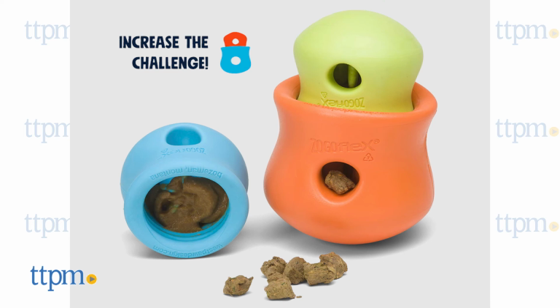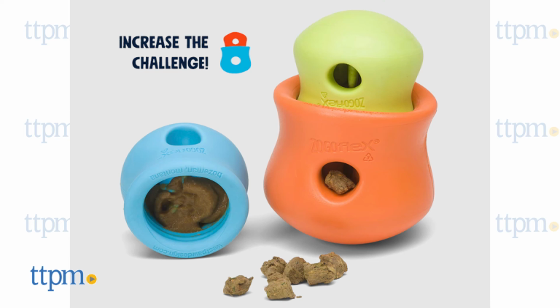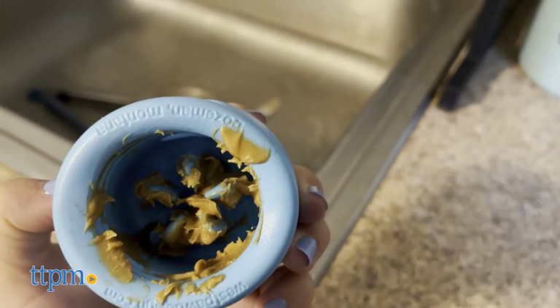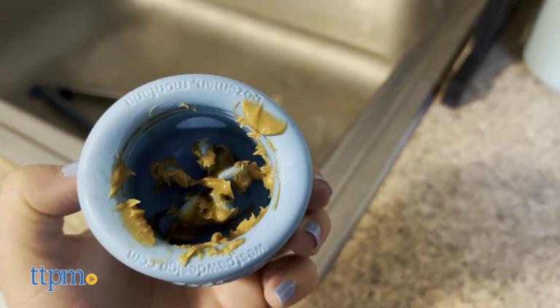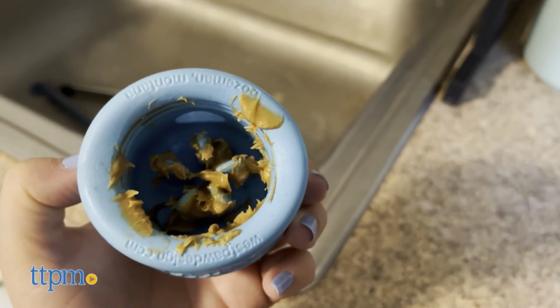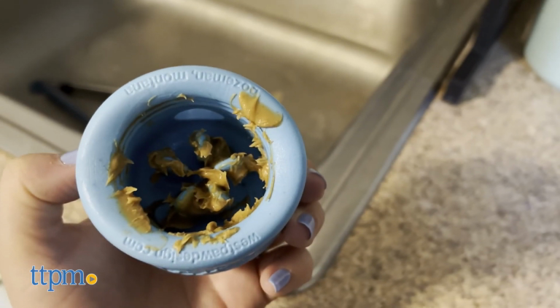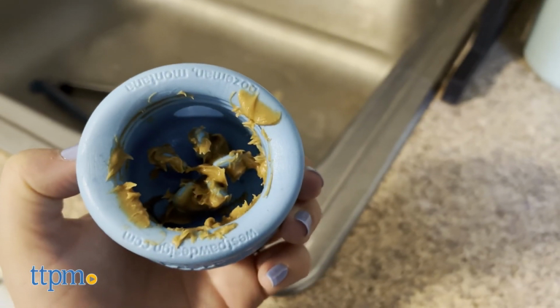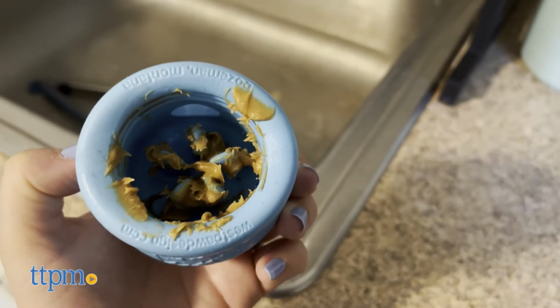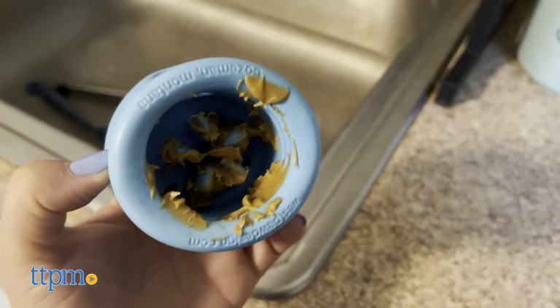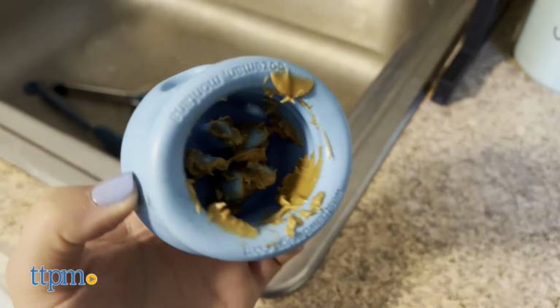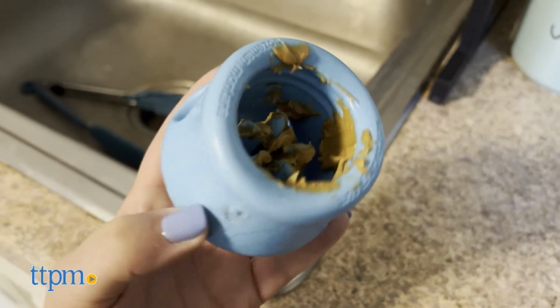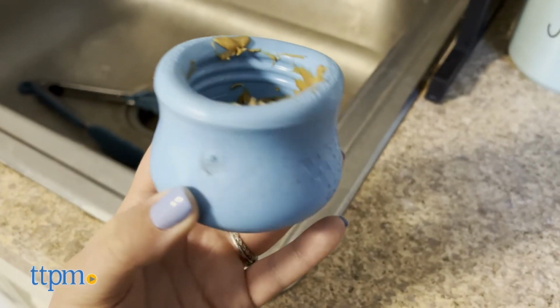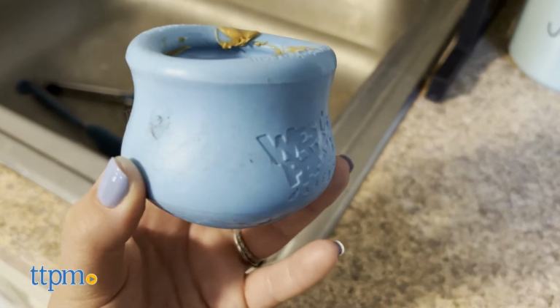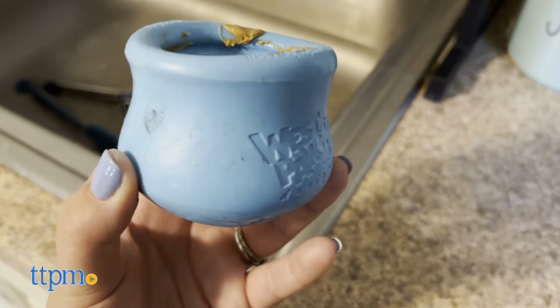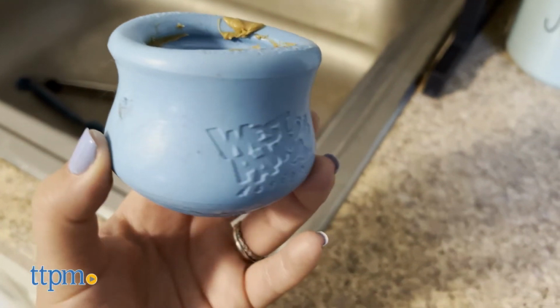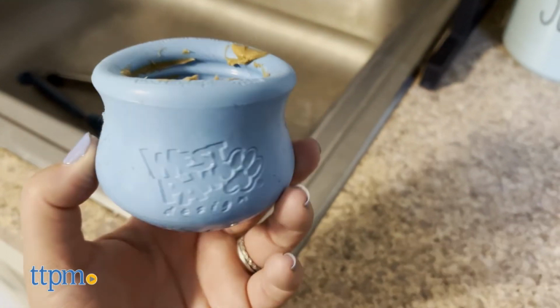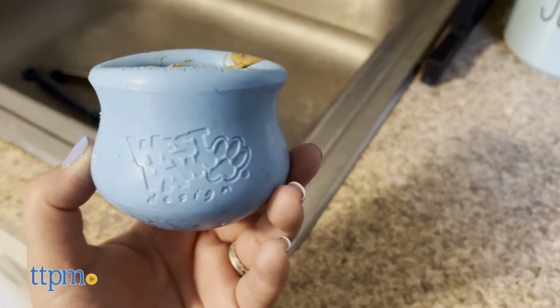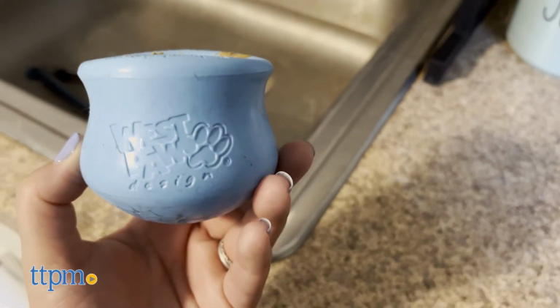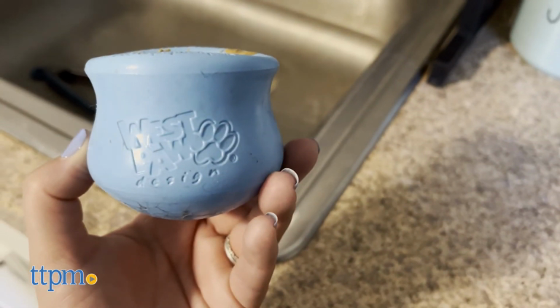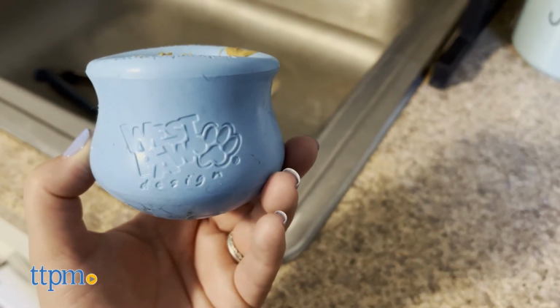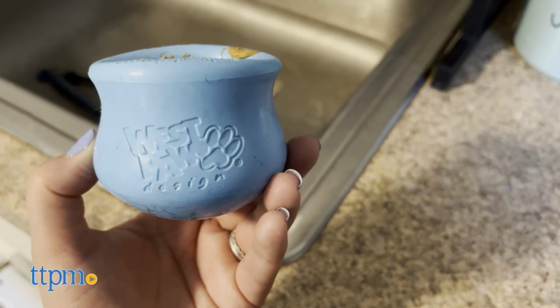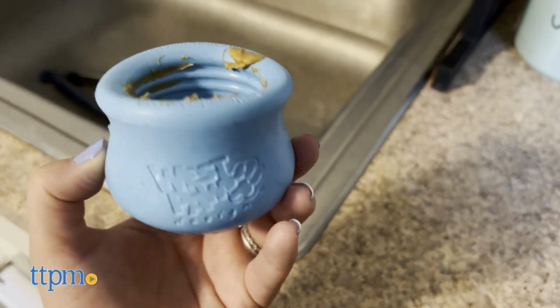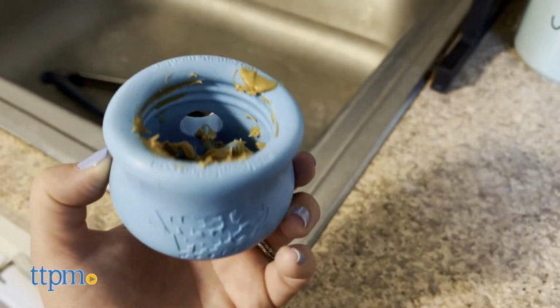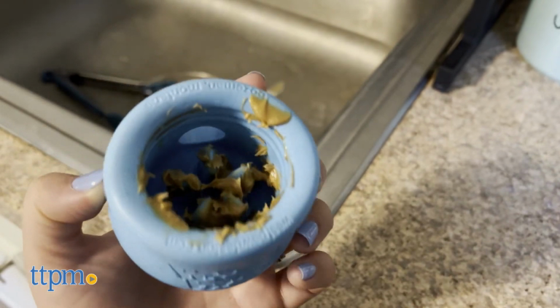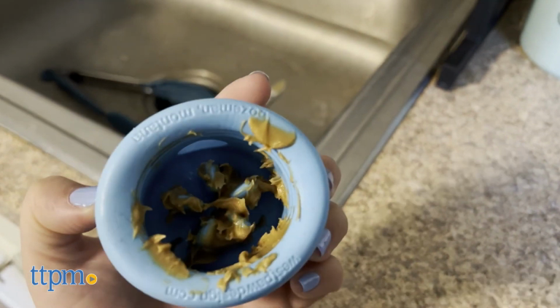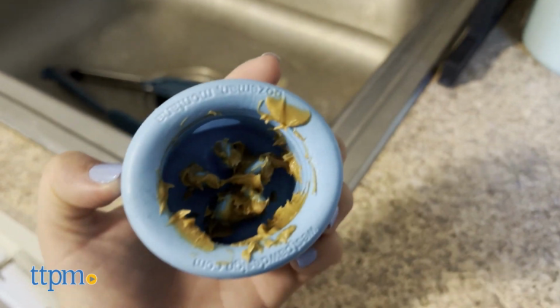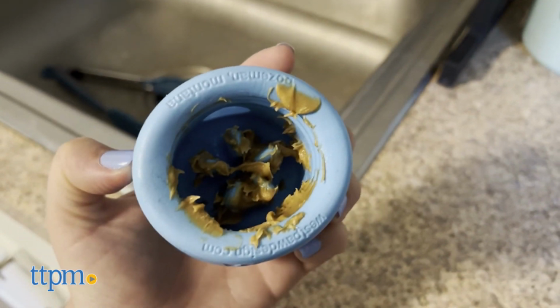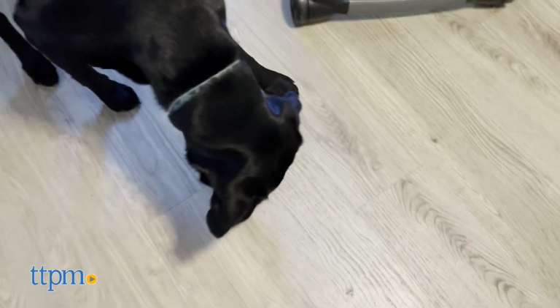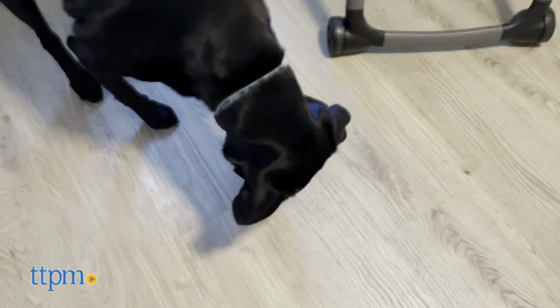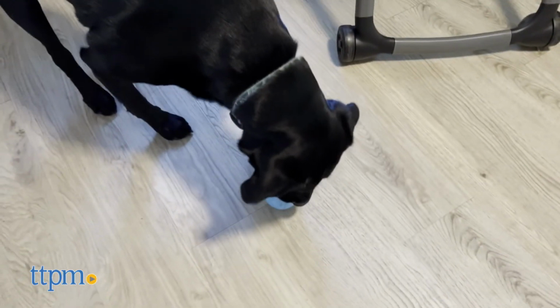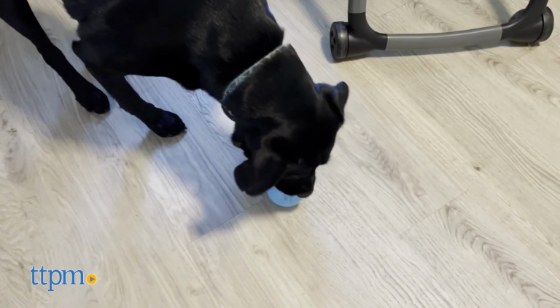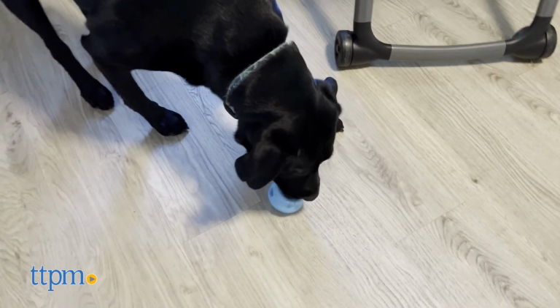What's more, the Topple also works with smooth, spreadable foods like peanut butter, or with frozen wet food for an extra long playtime.